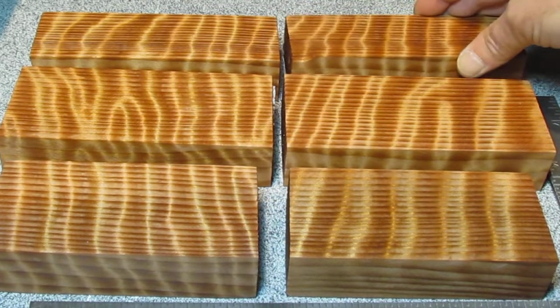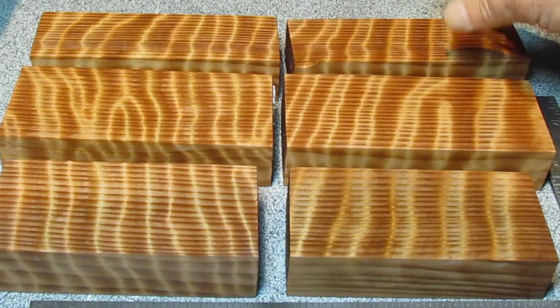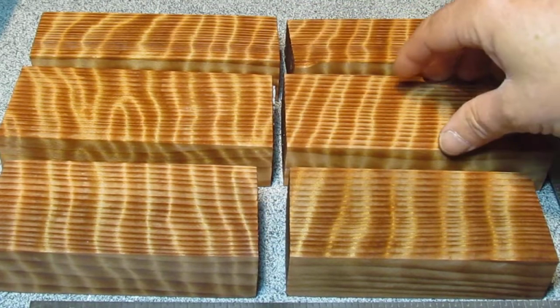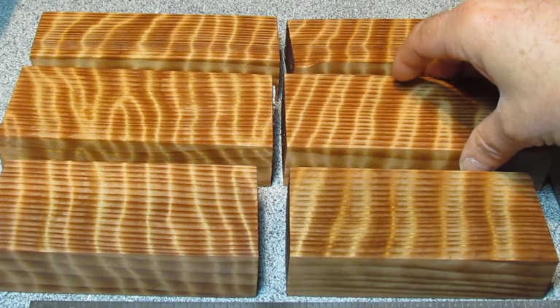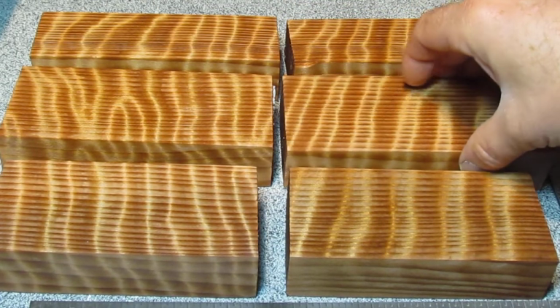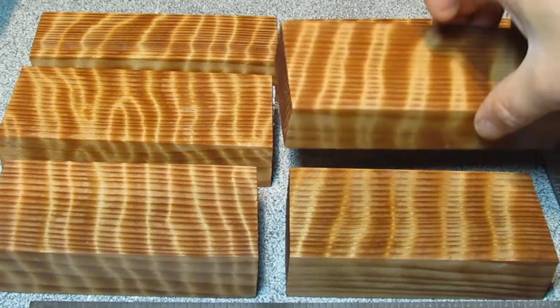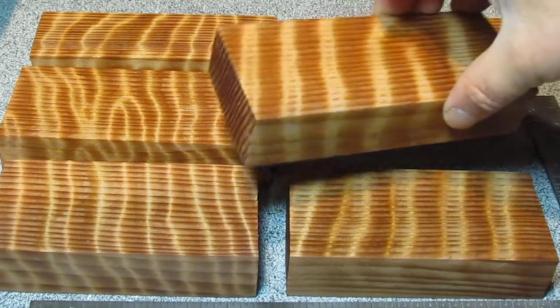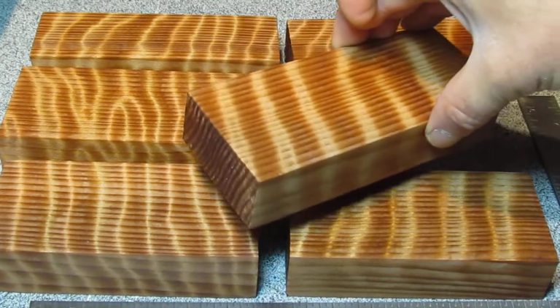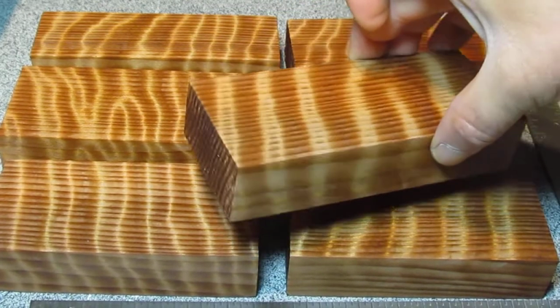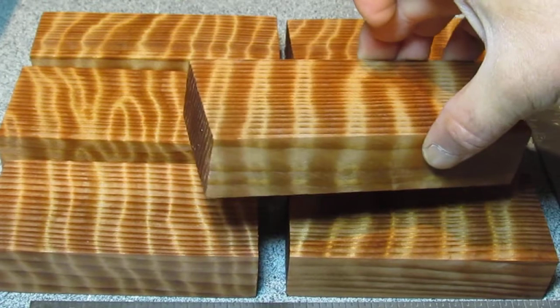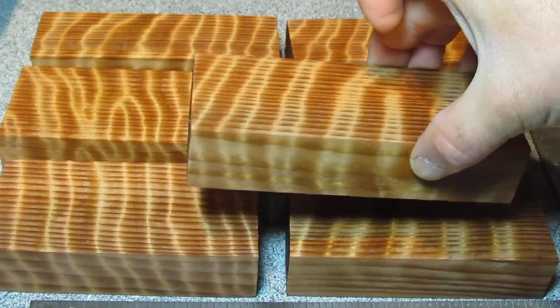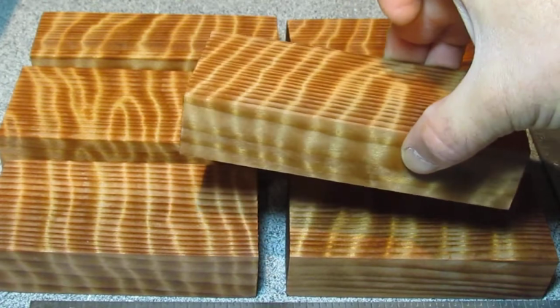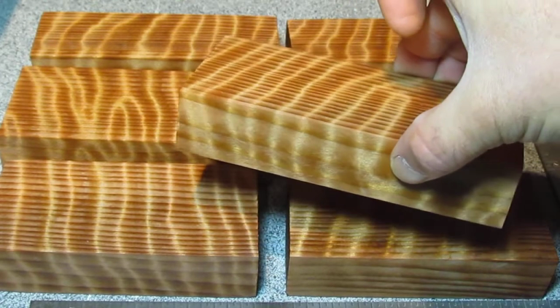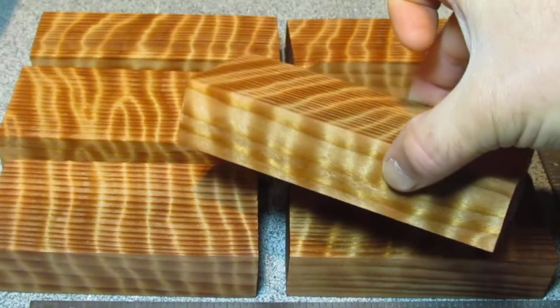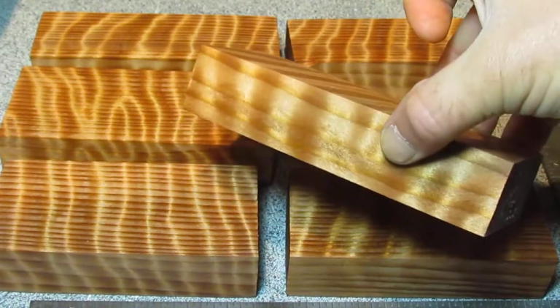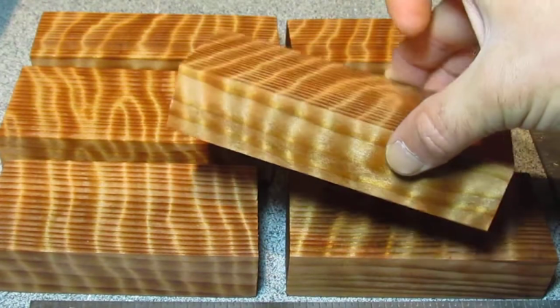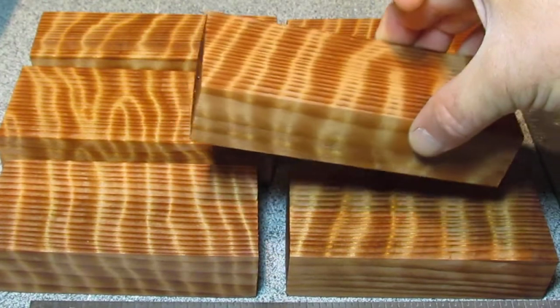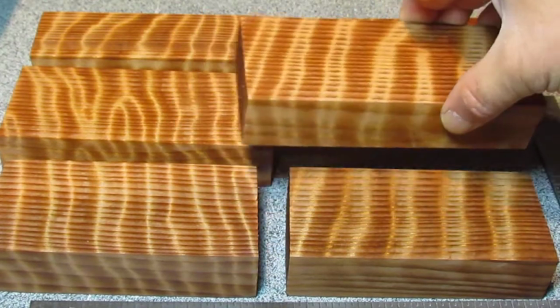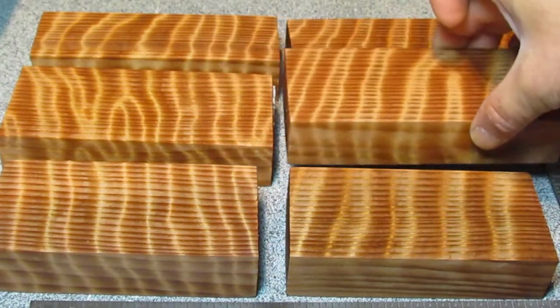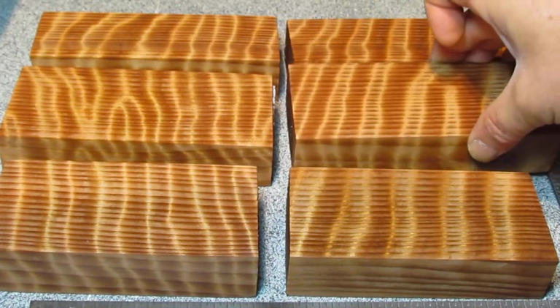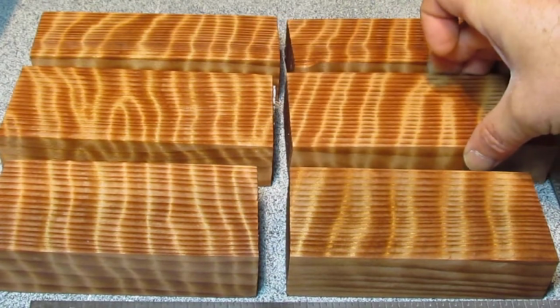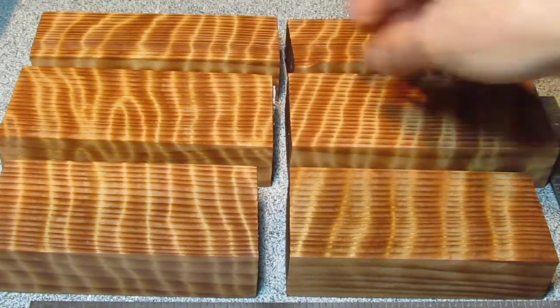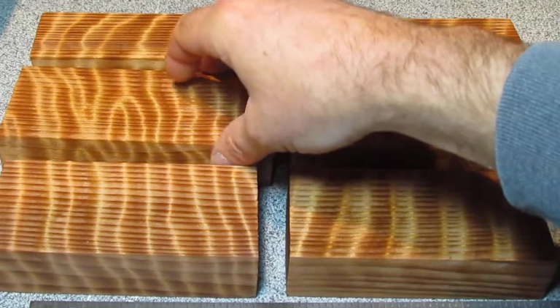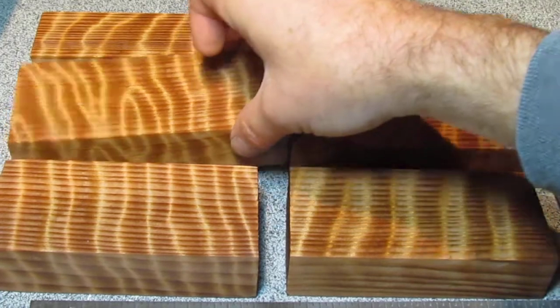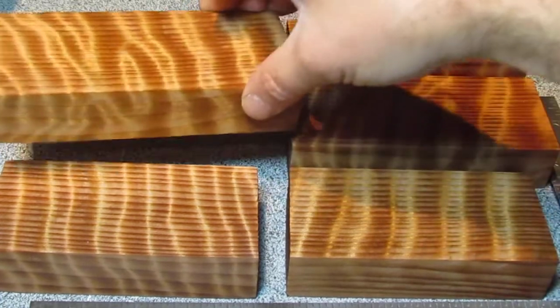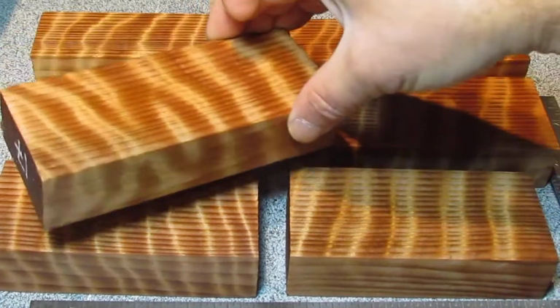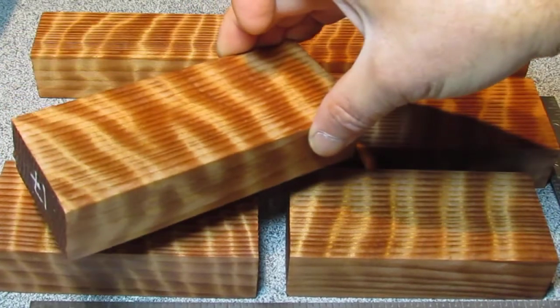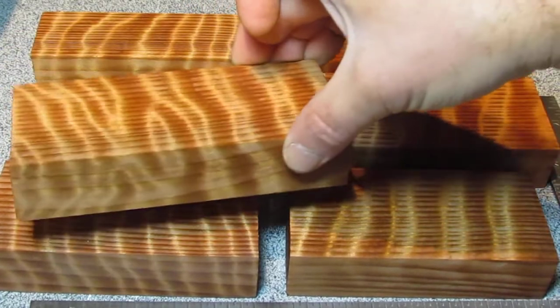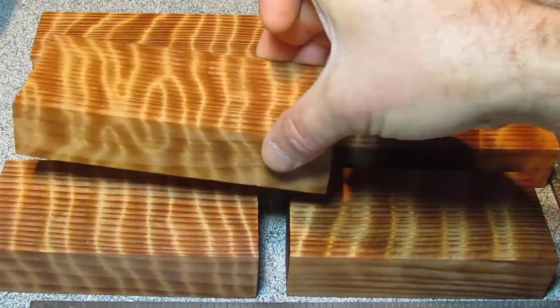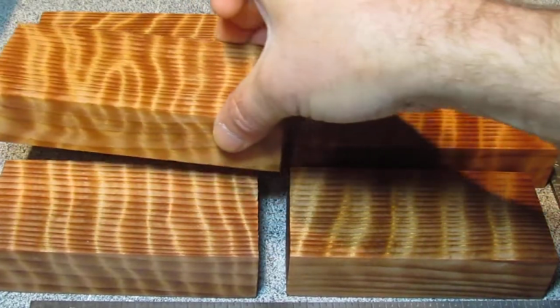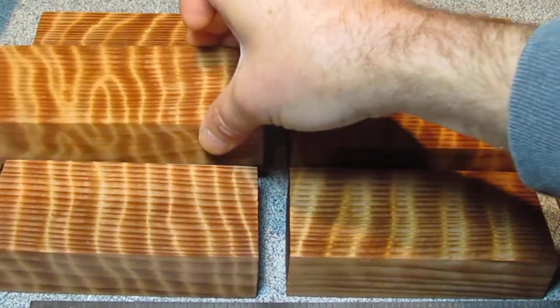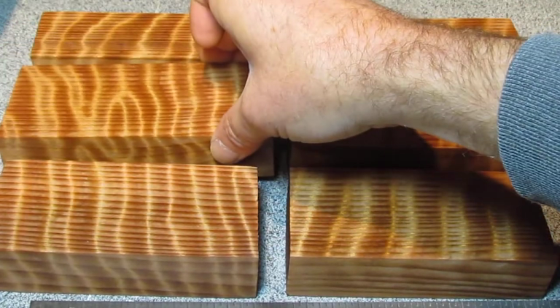They'll call this a holographic sort of figure. Not many woods will have this much movement in the figure, but this gives you really dramatic material and makes really cool knife handles. I really like it.